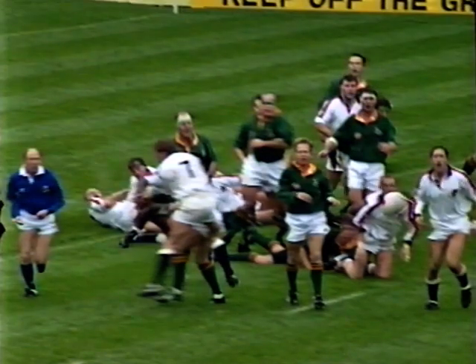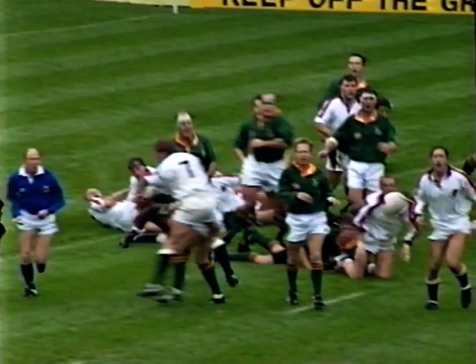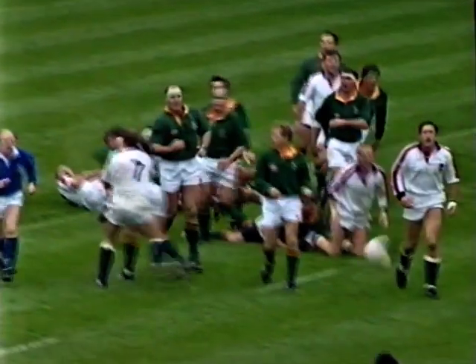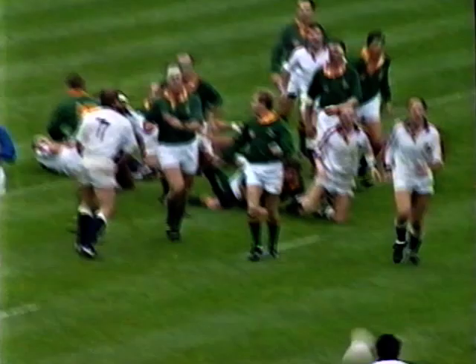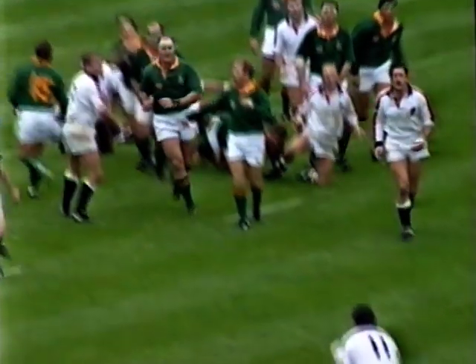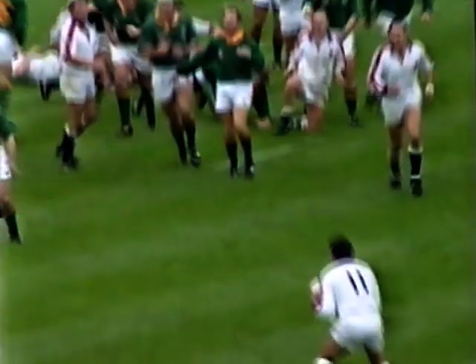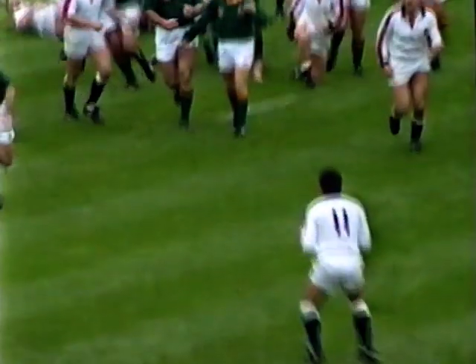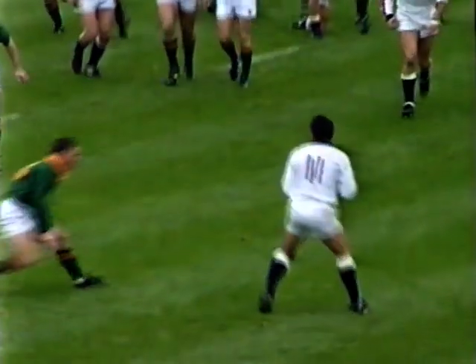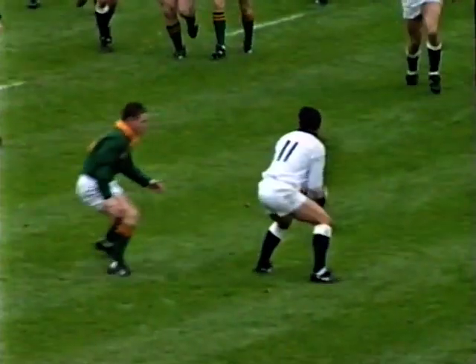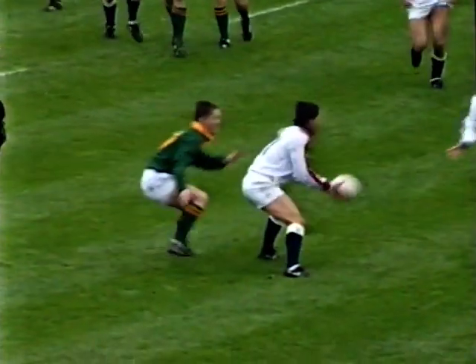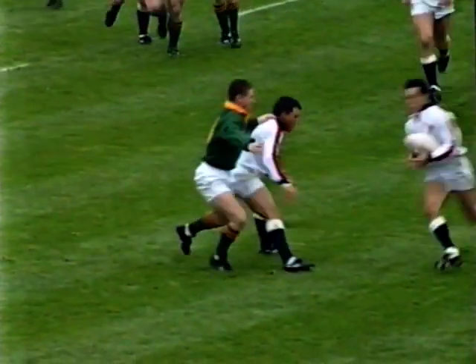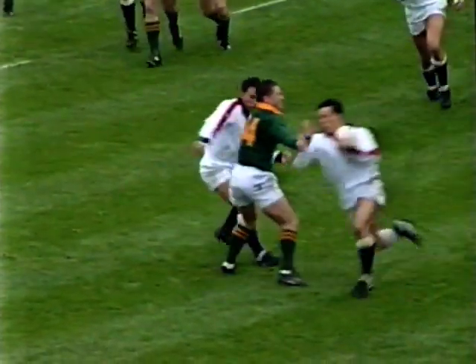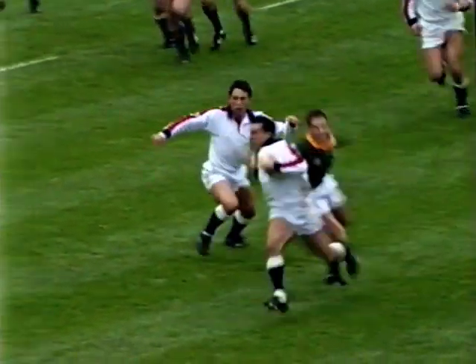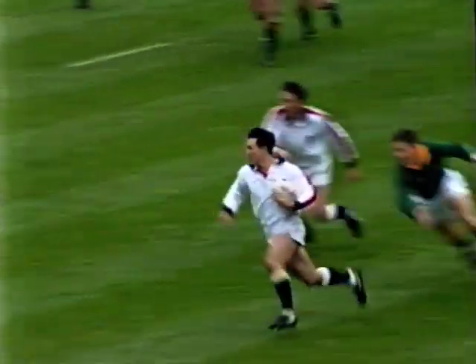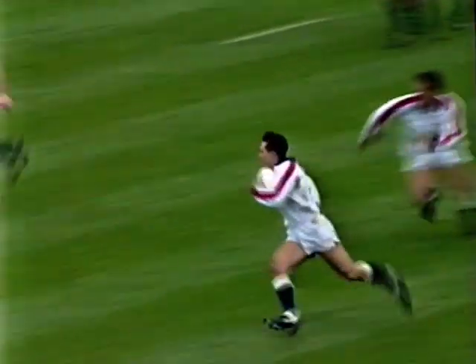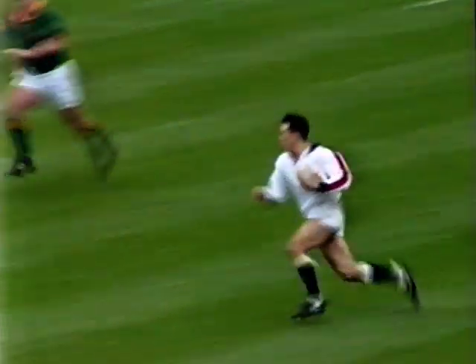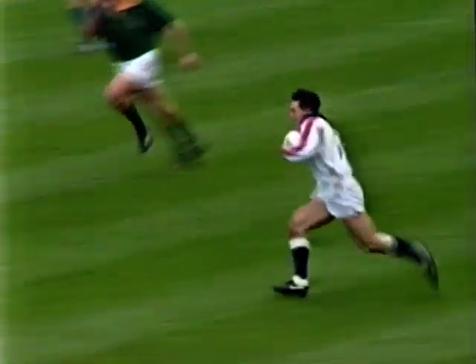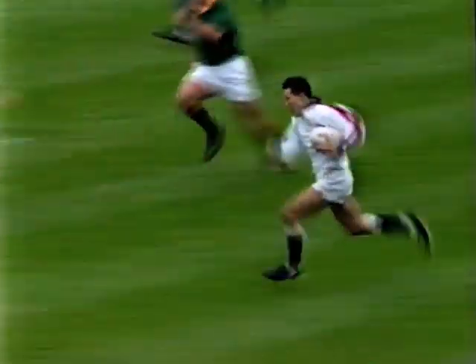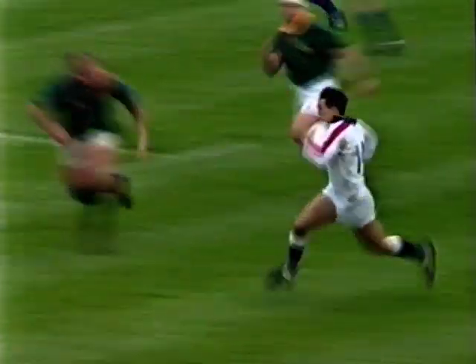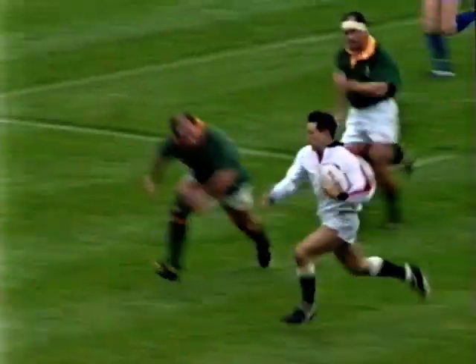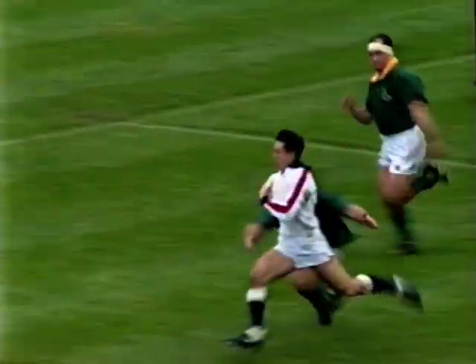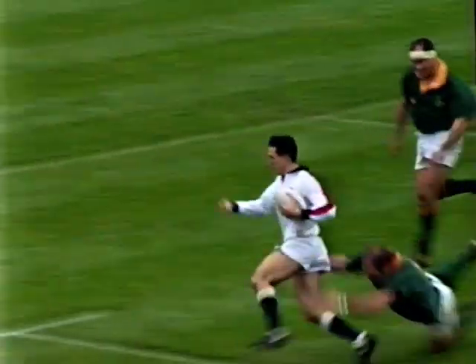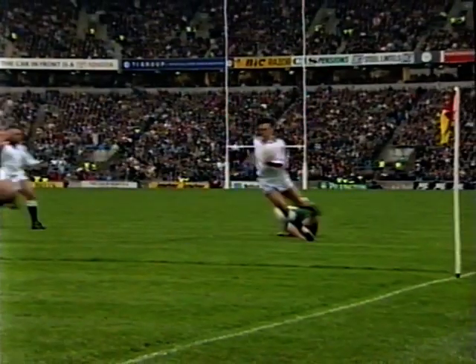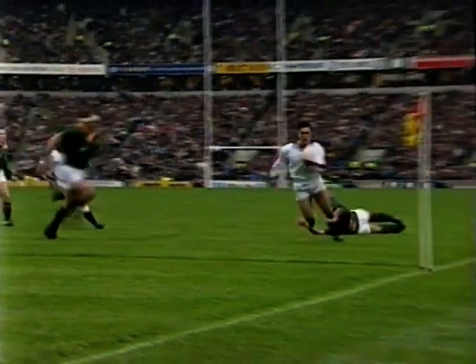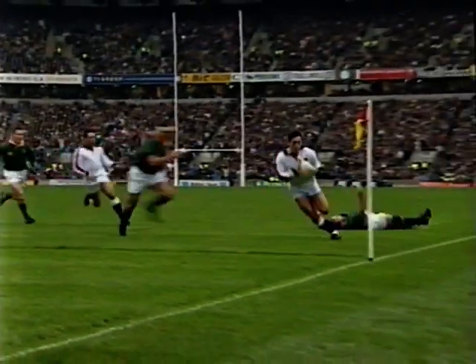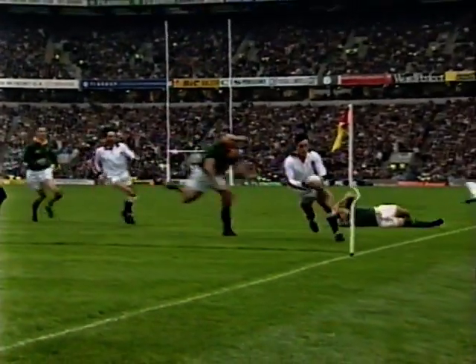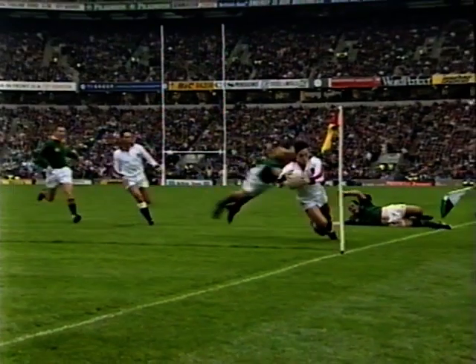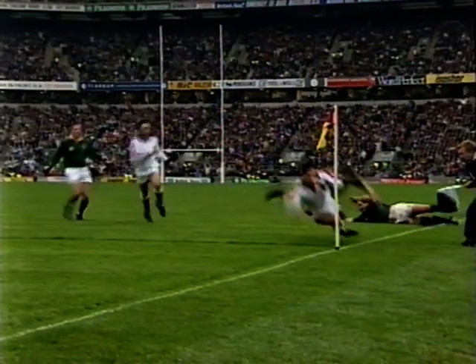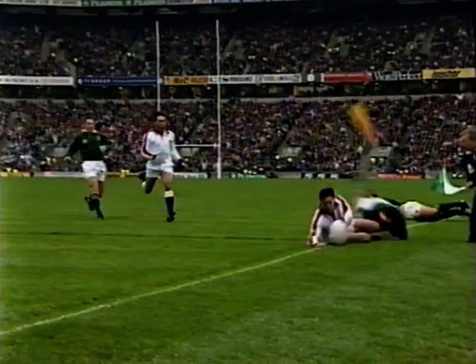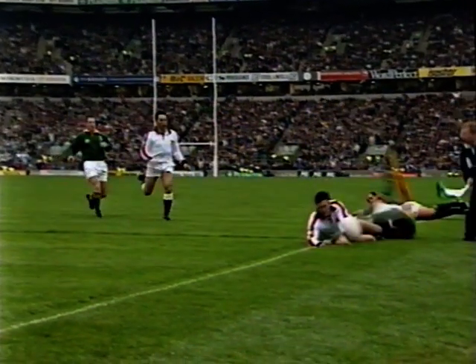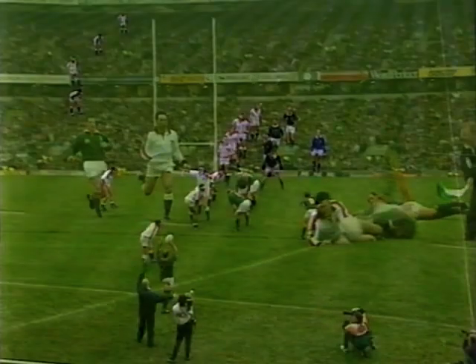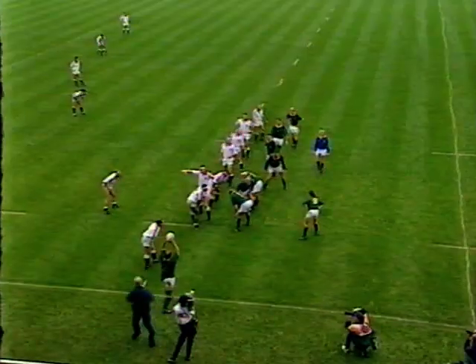Good work there by the English forwards. Just look at the awareness of the Underwood brothers — once Tony's got the outside on Willie Hill the hooker, he's faced by the covering defender and look how he finished it off.